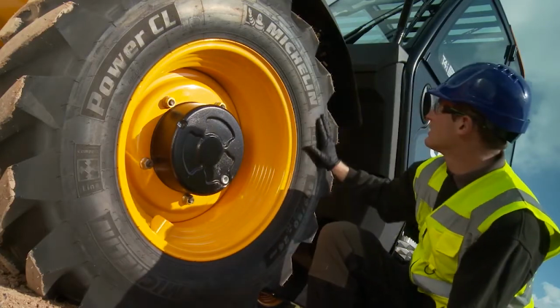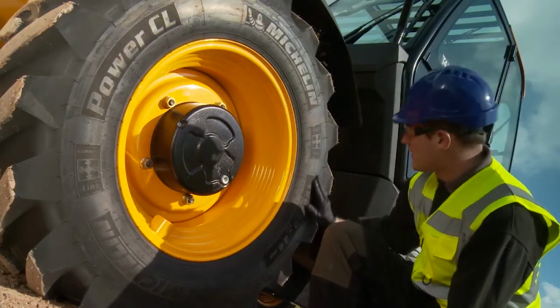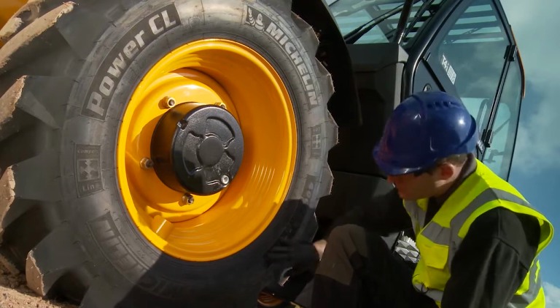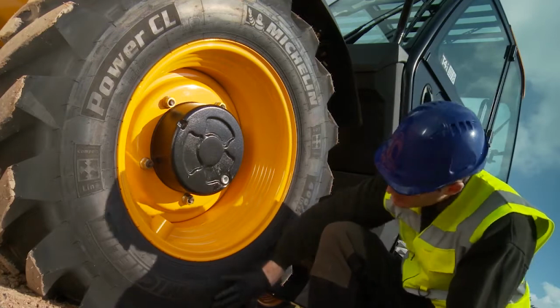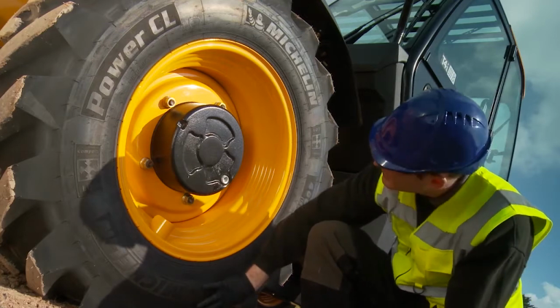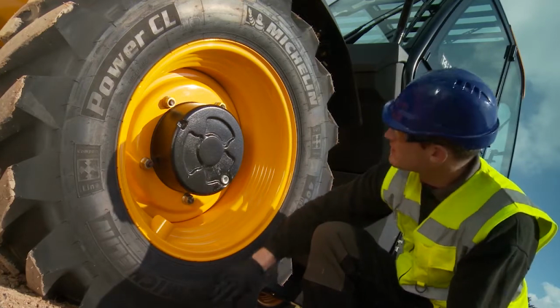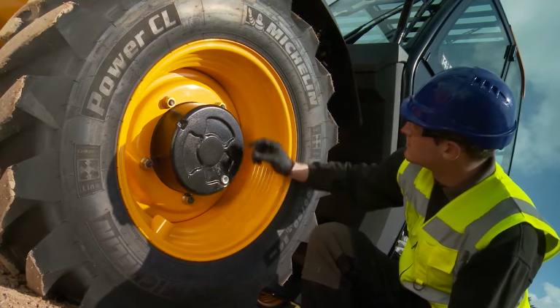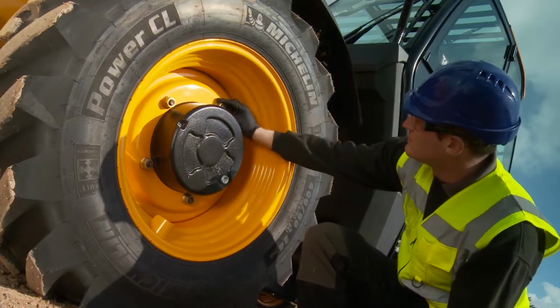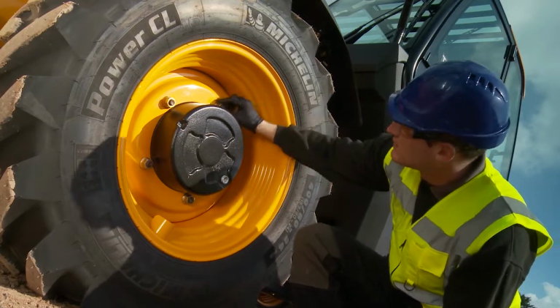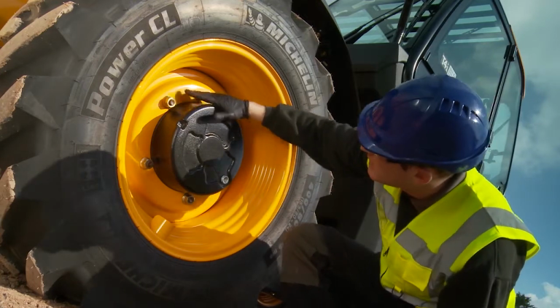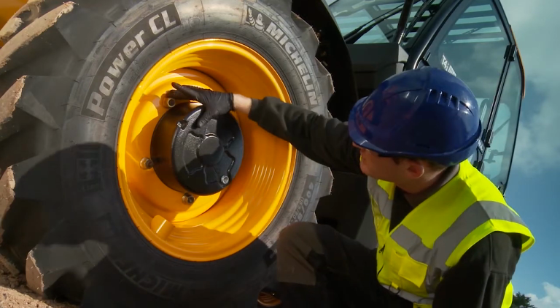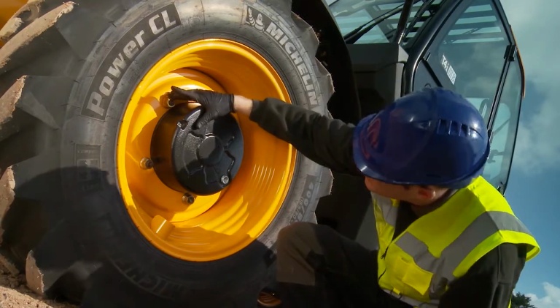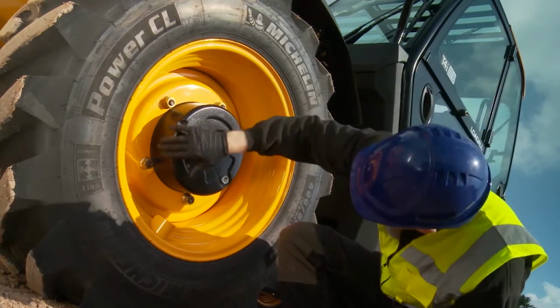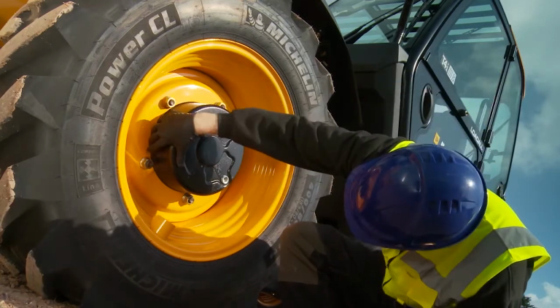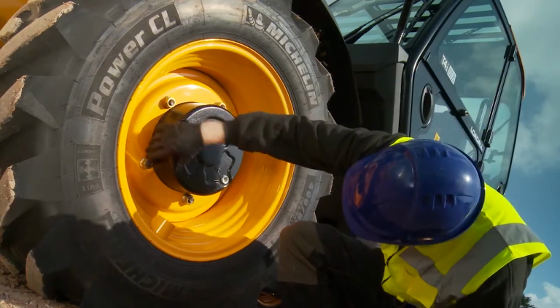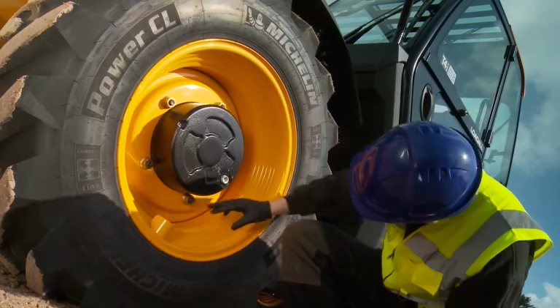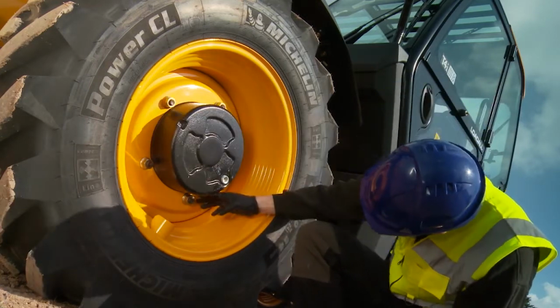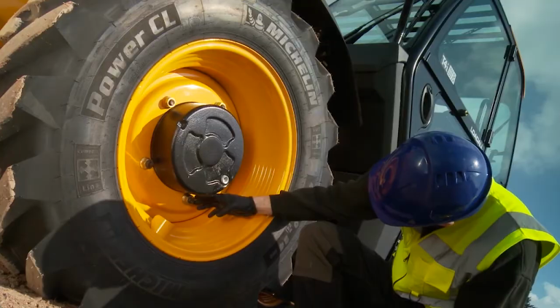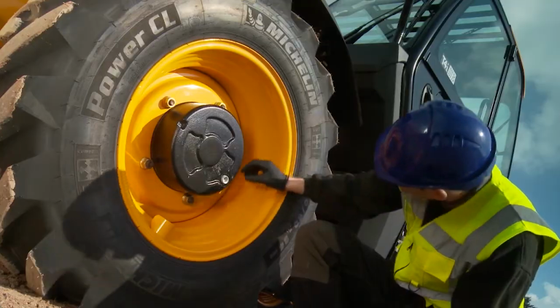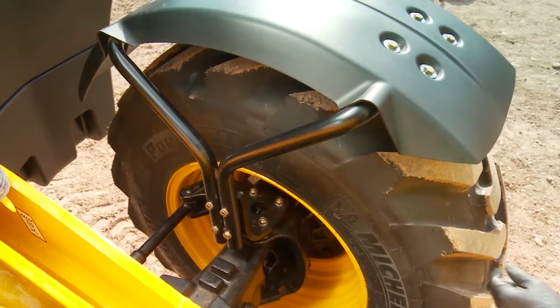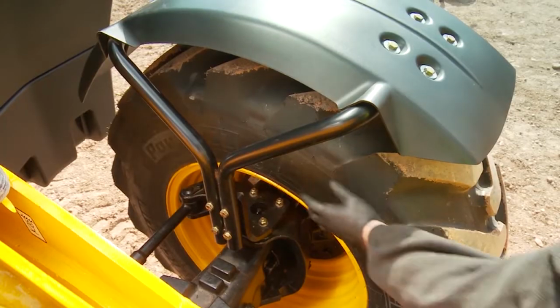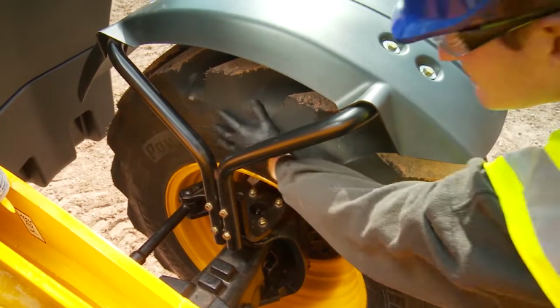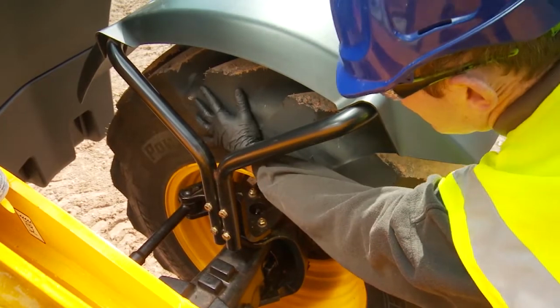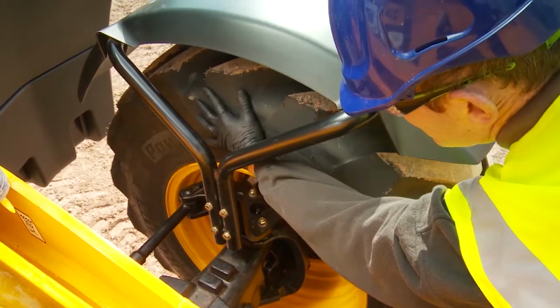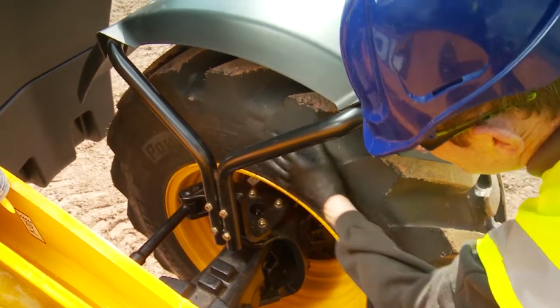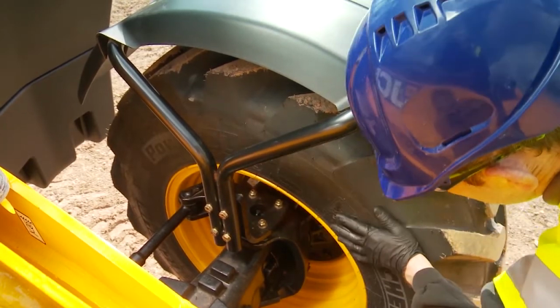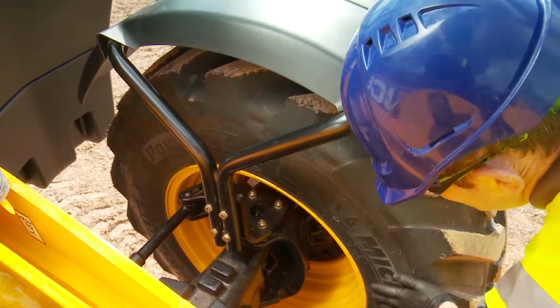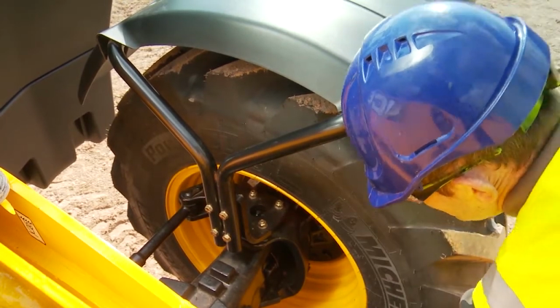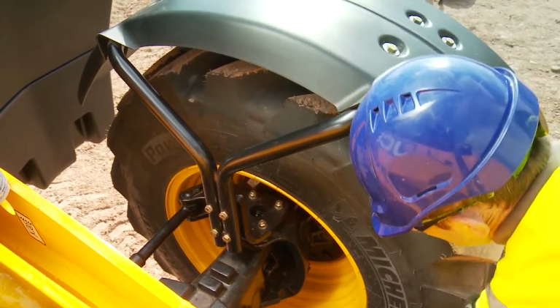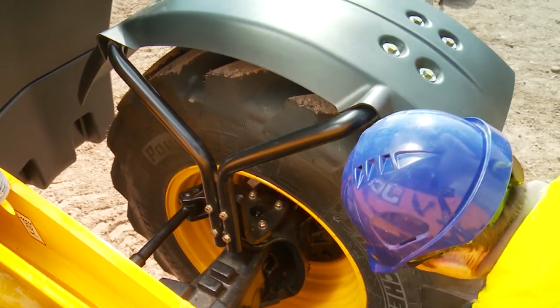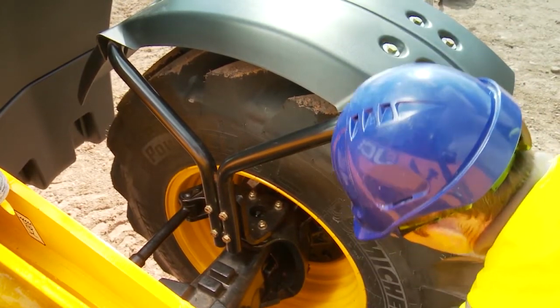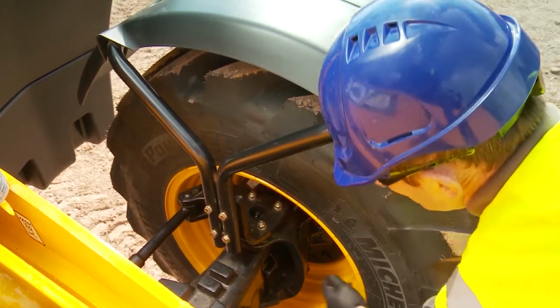Check security of the wheel nuts. Look for cuts or embedded objects in the tread. Remember to also check the inside wall of the tyre. Report any defects.